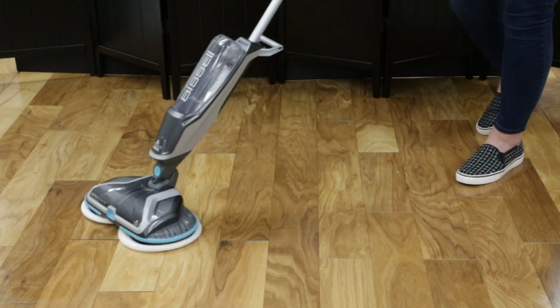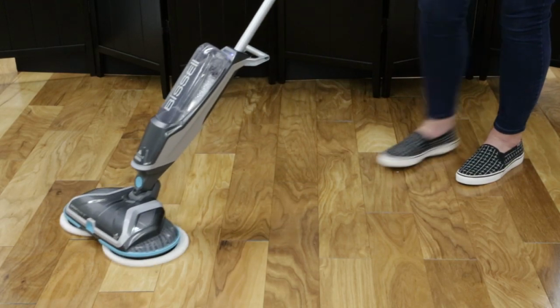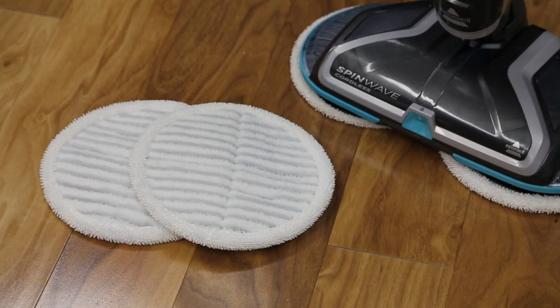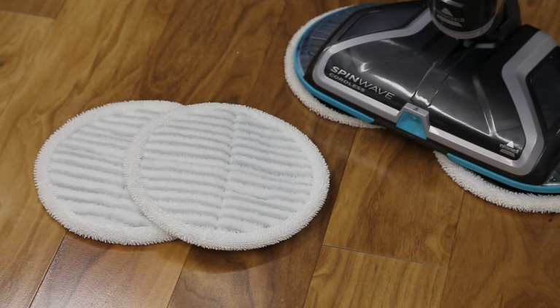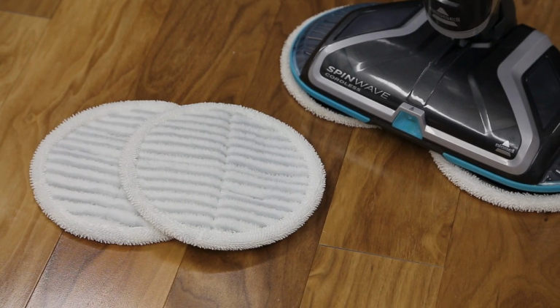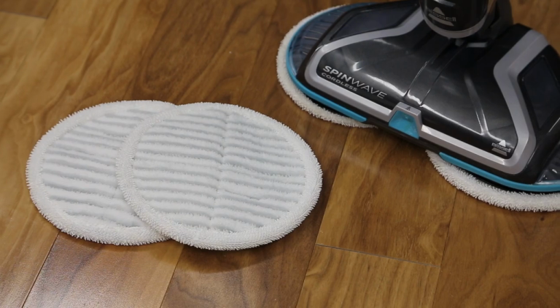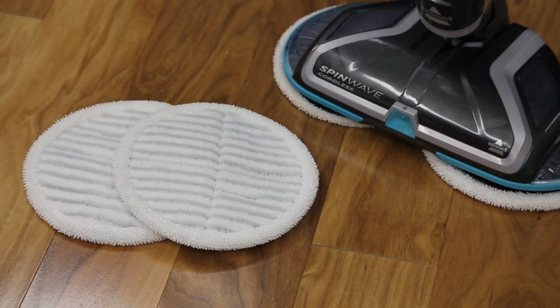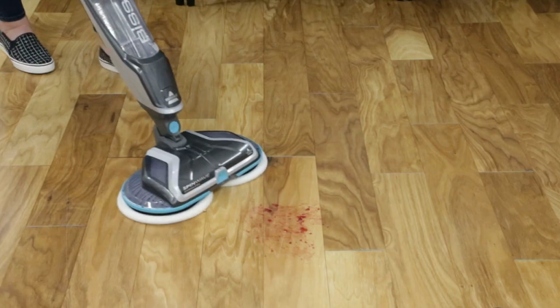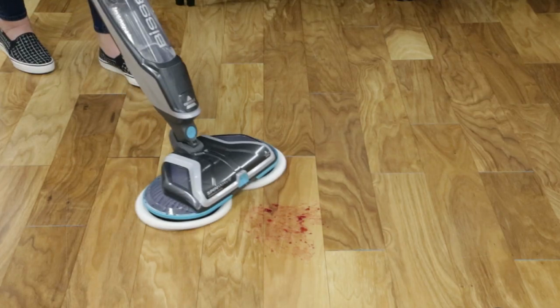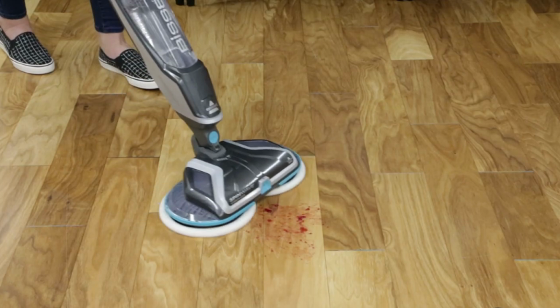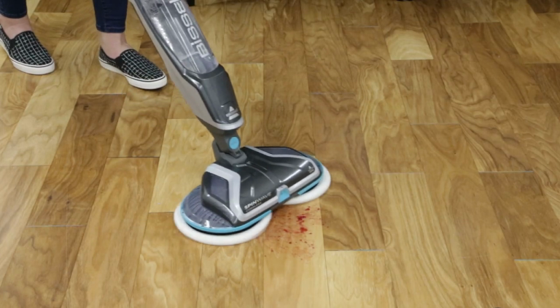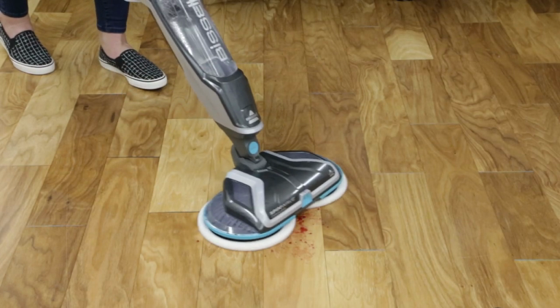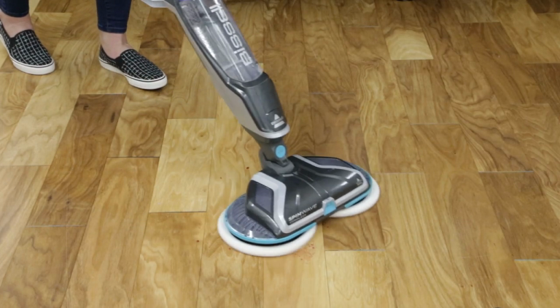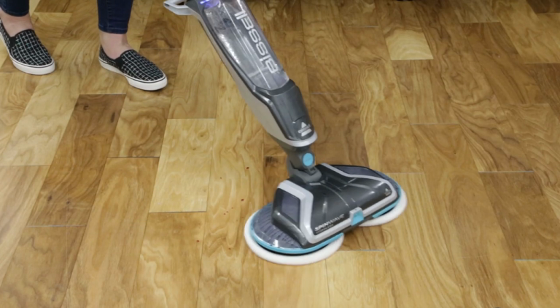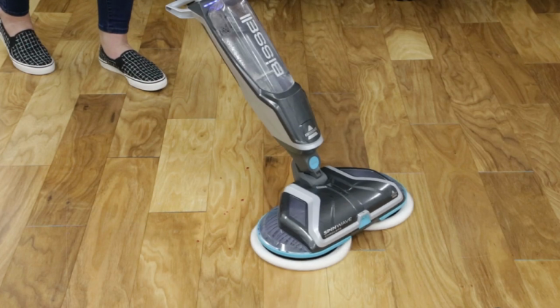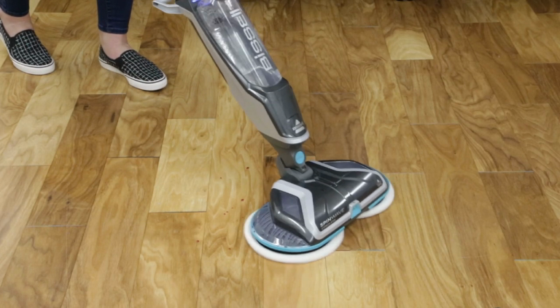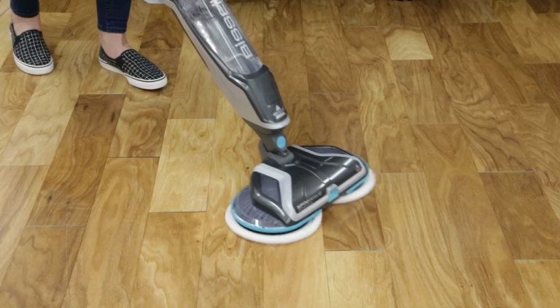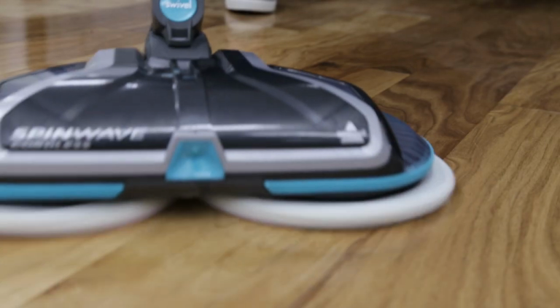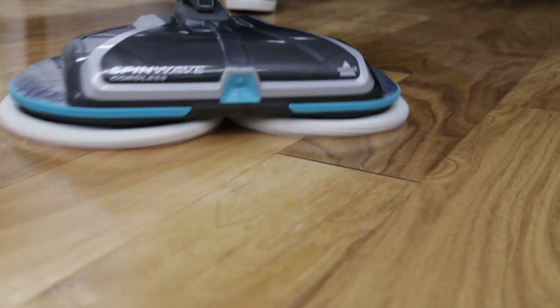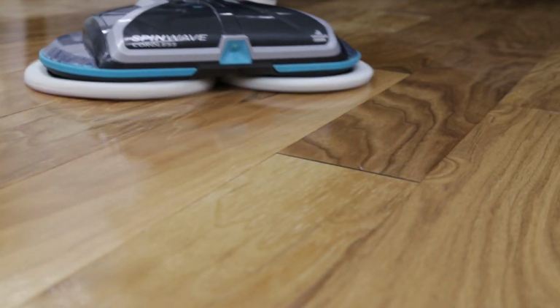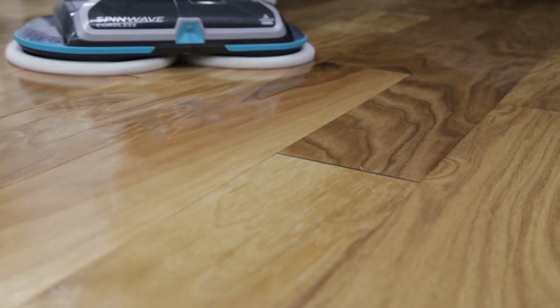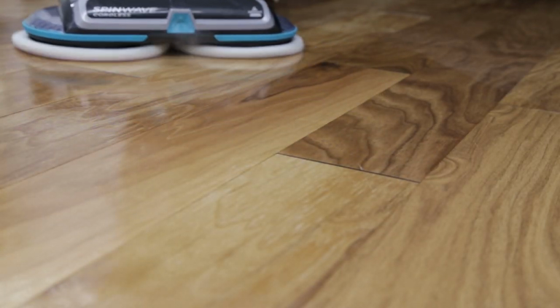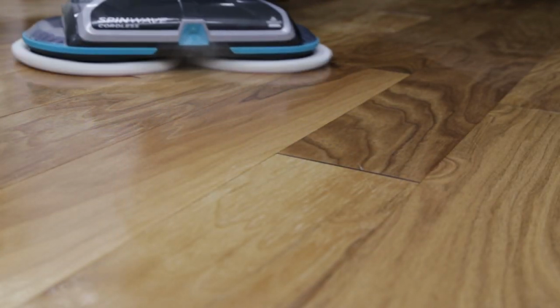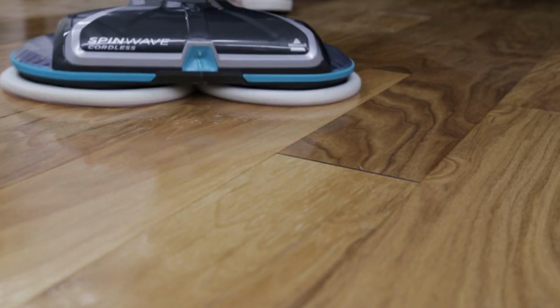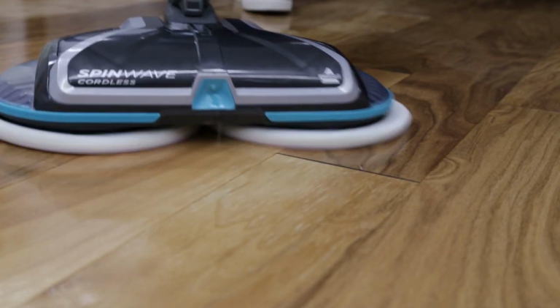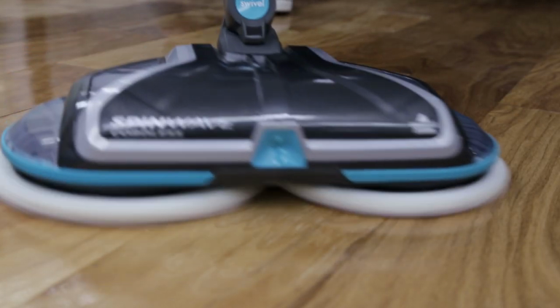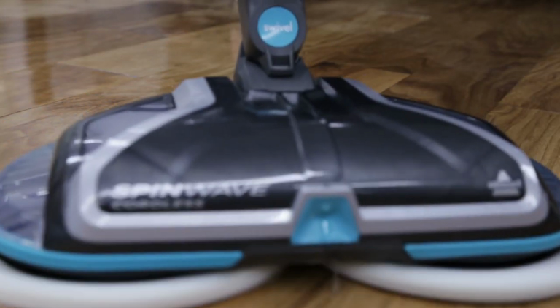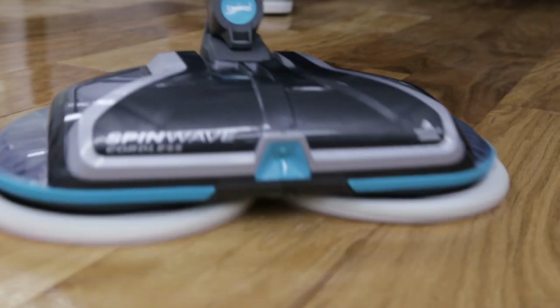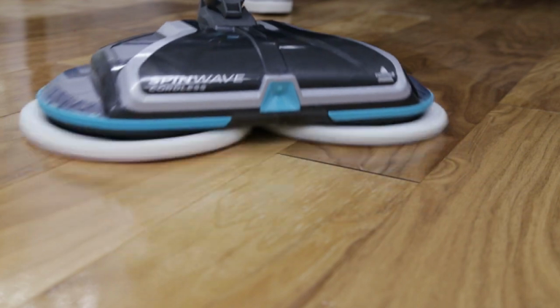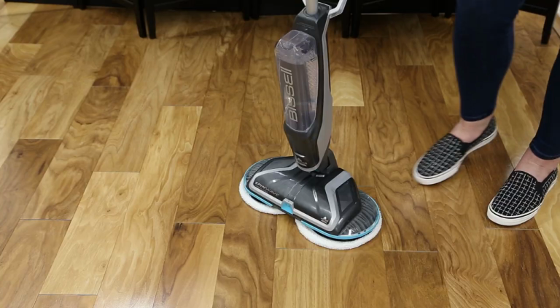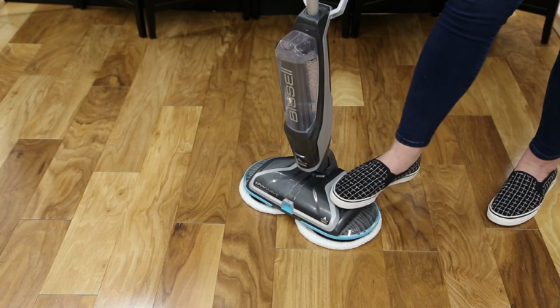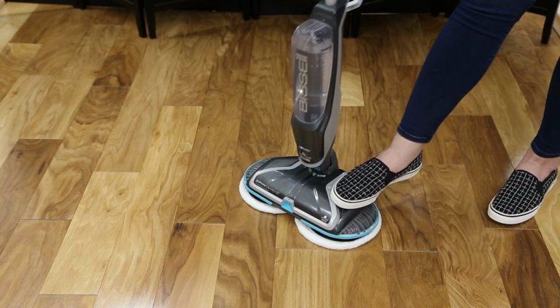For those tough sticky messes, the scrubby pads are perfect to help power through them. For best cleaning results, sweep or vacuum the floor surface prior to use to avoid scratching or damaging your floors from sharp debris.